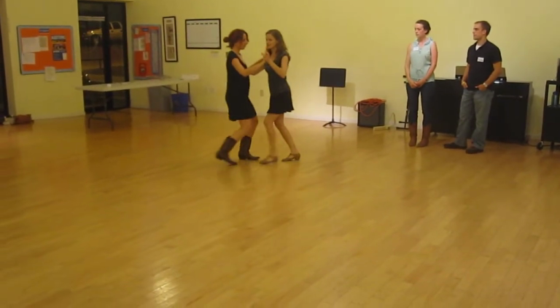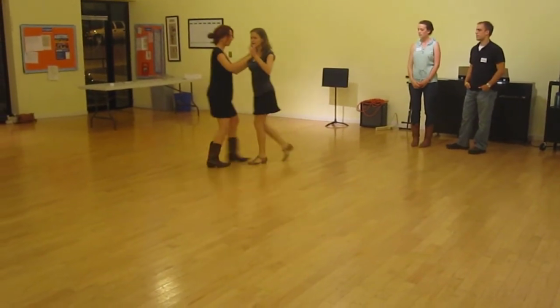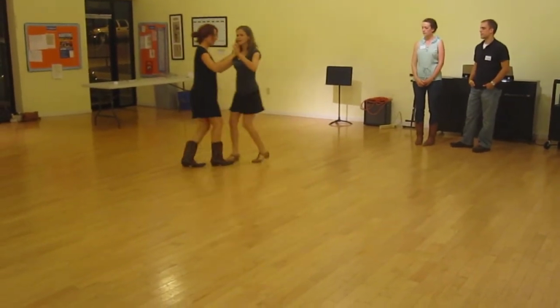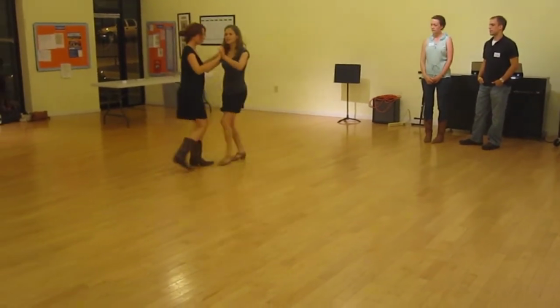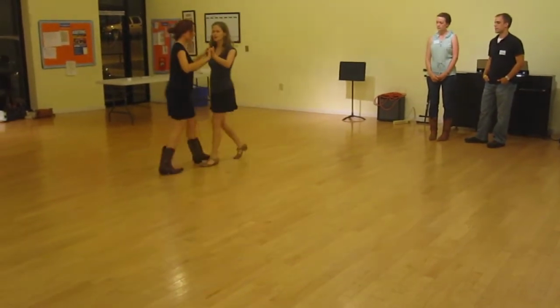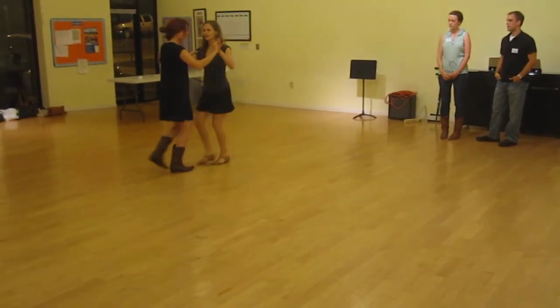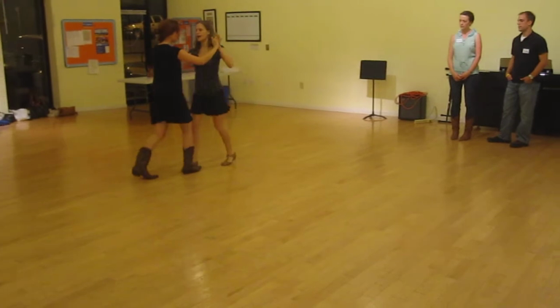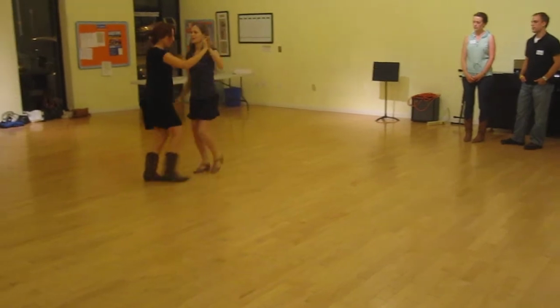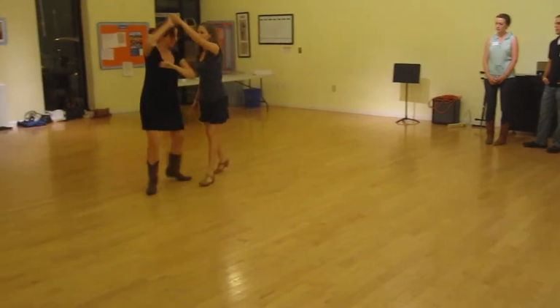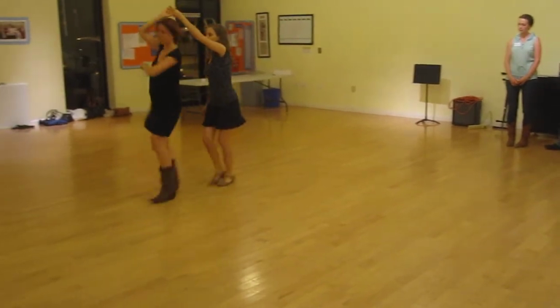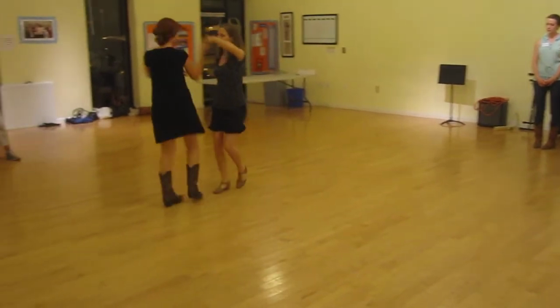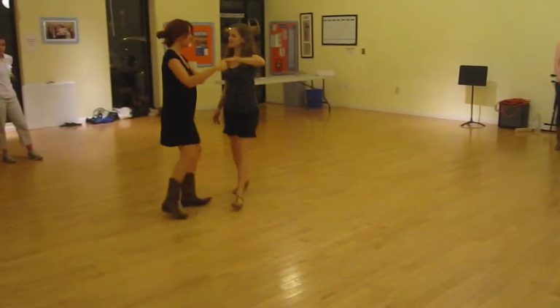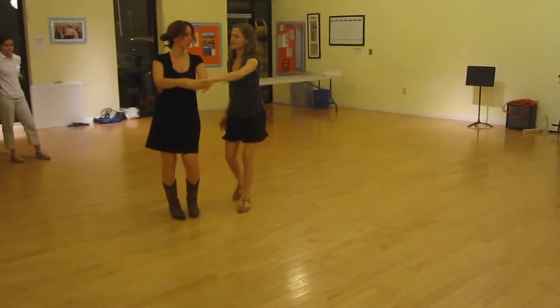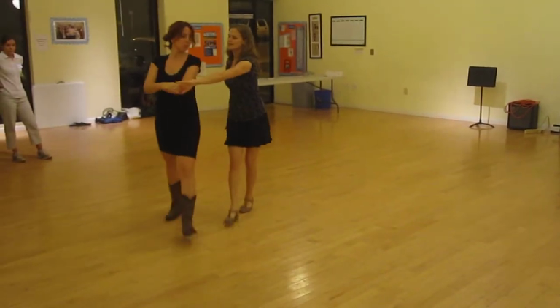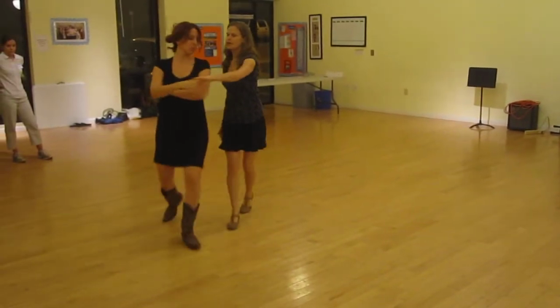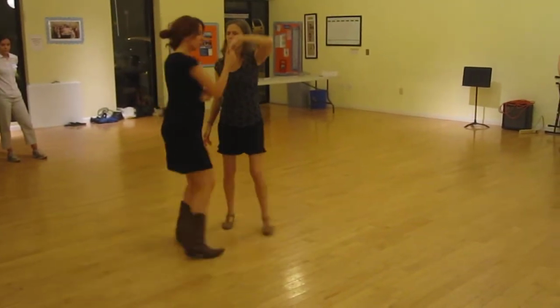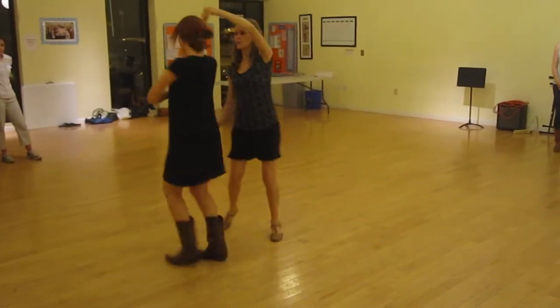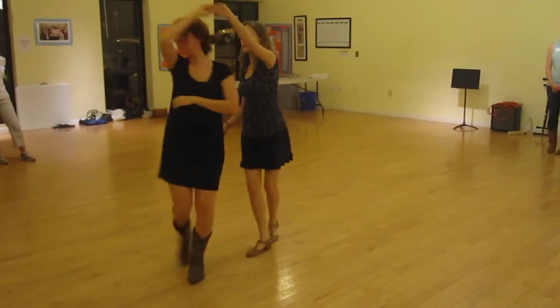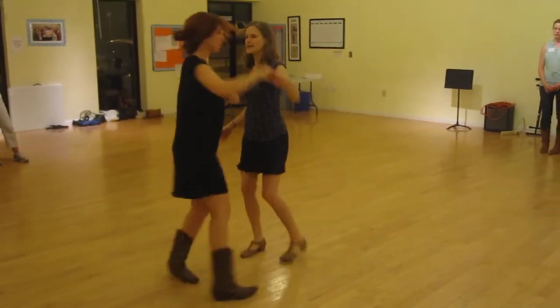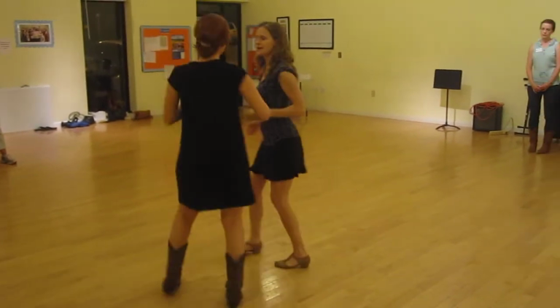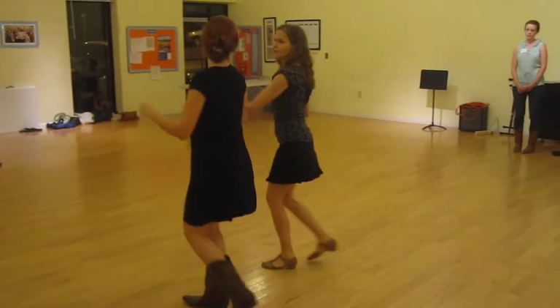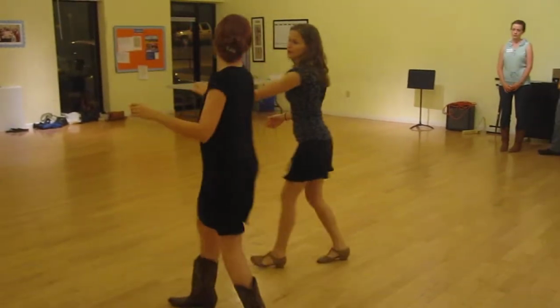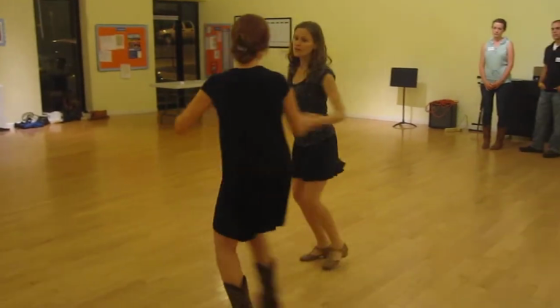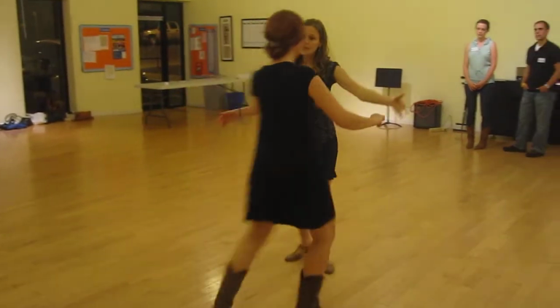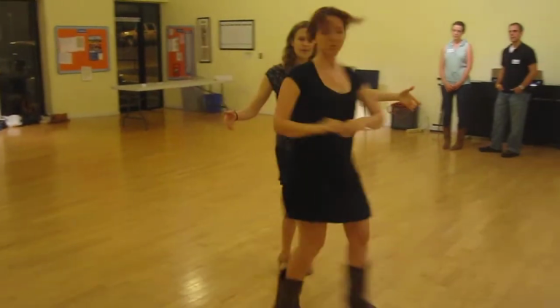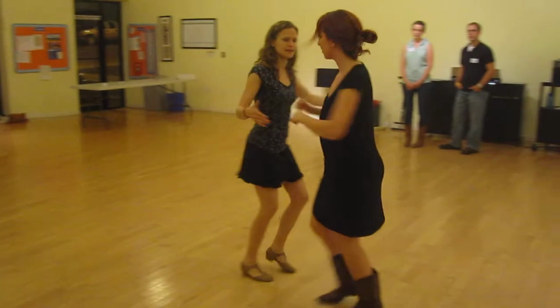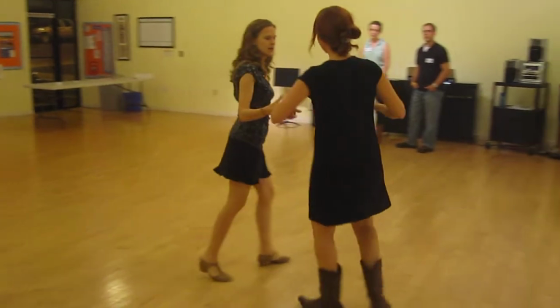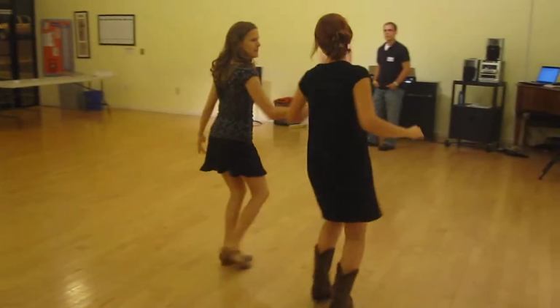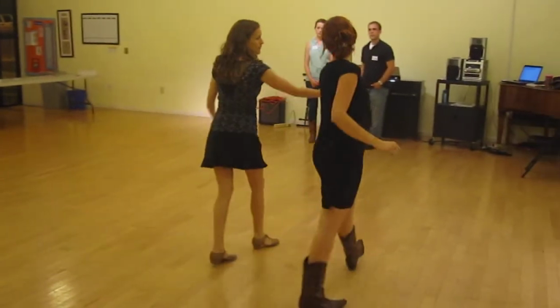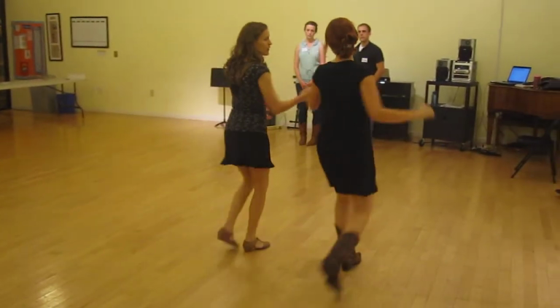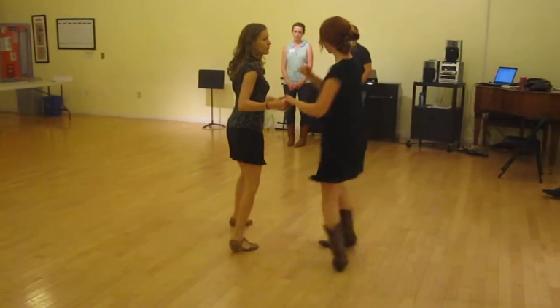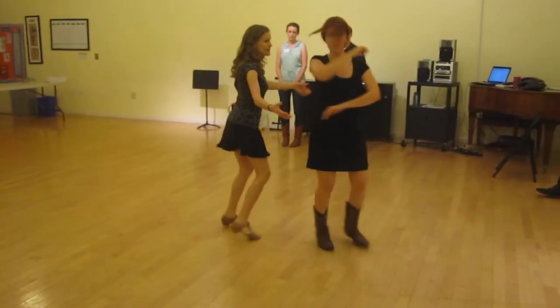So we did quick, quick, slow, wrap, quick, quick, slow, slow. When we open up right here, we can do a free spin. We can do another free spin.